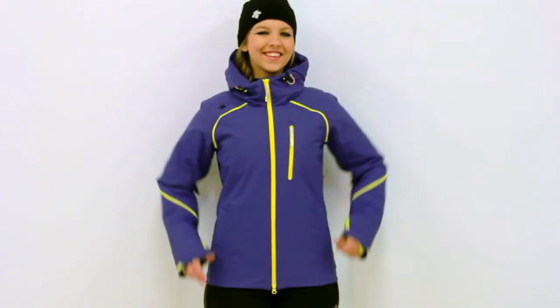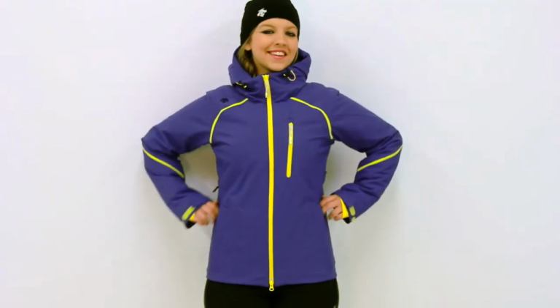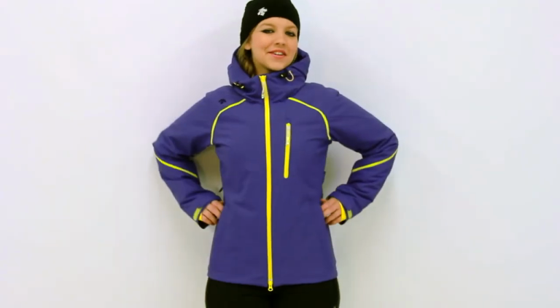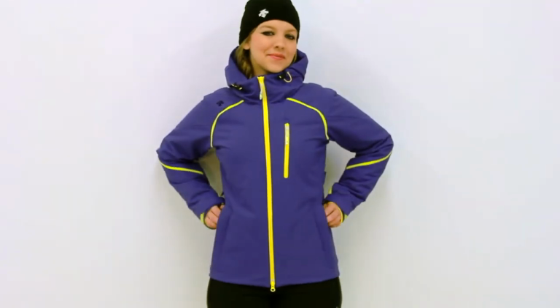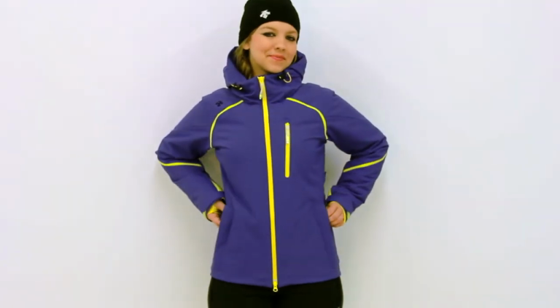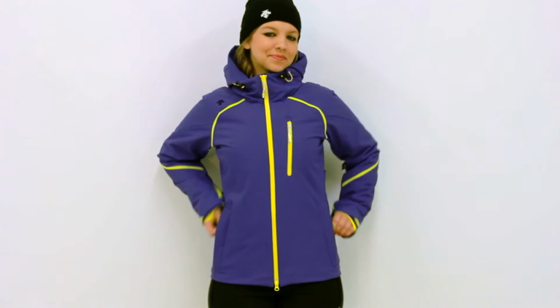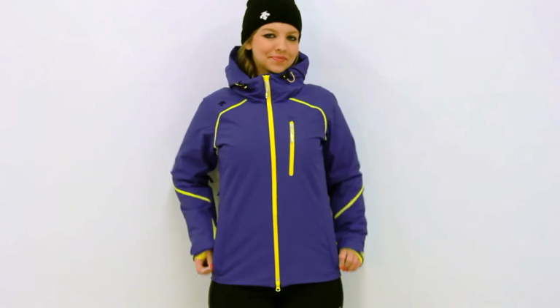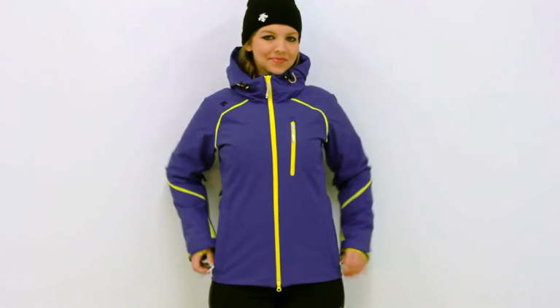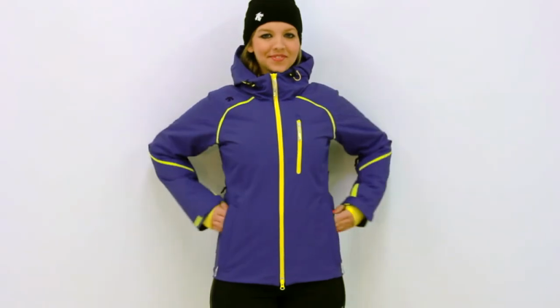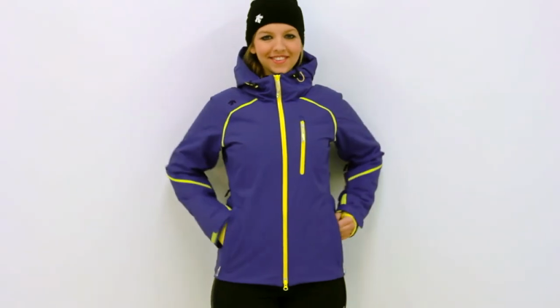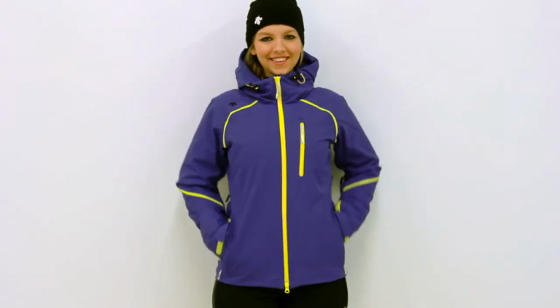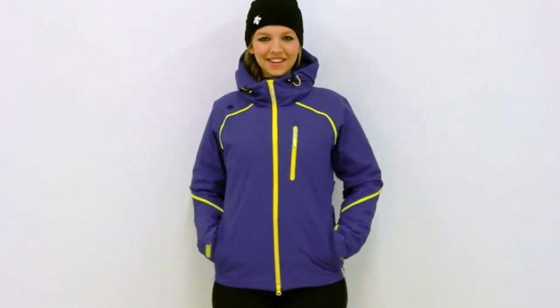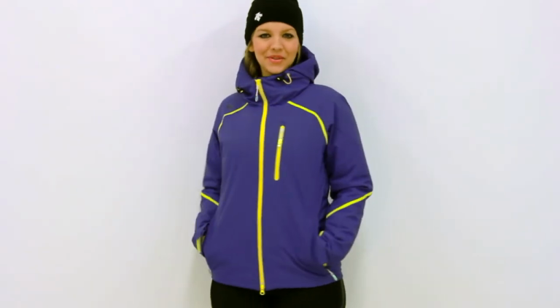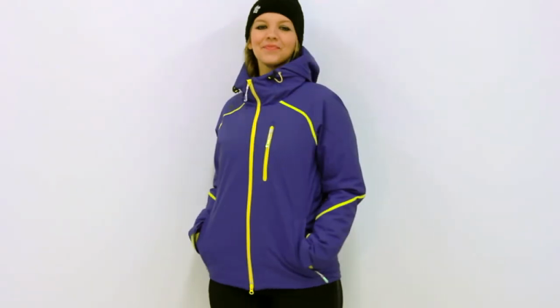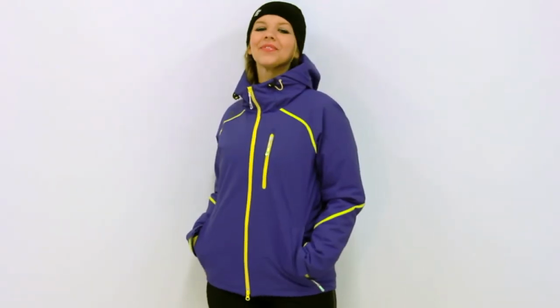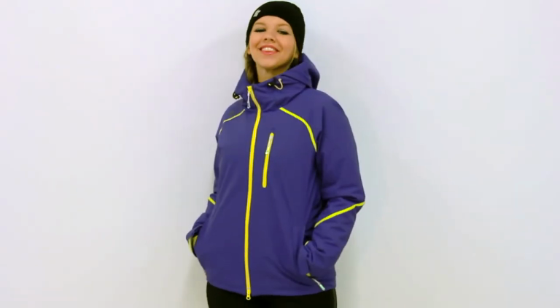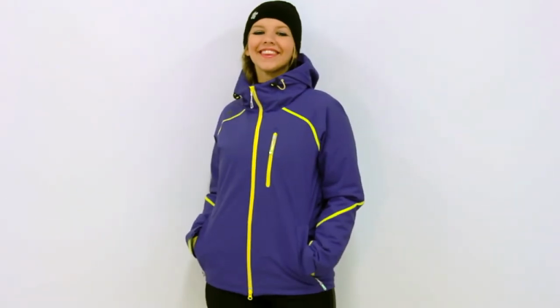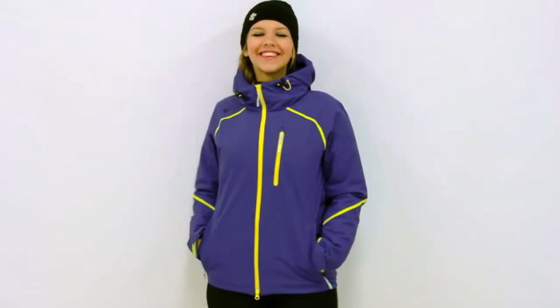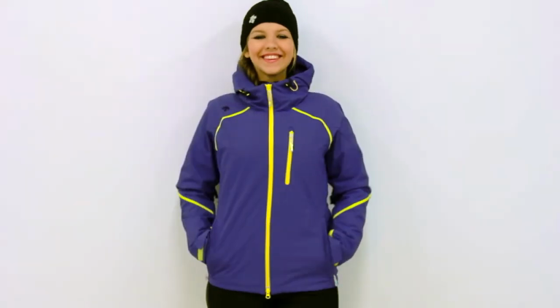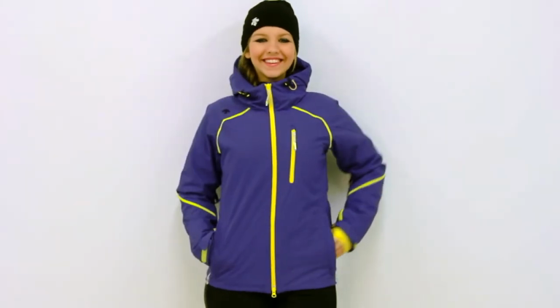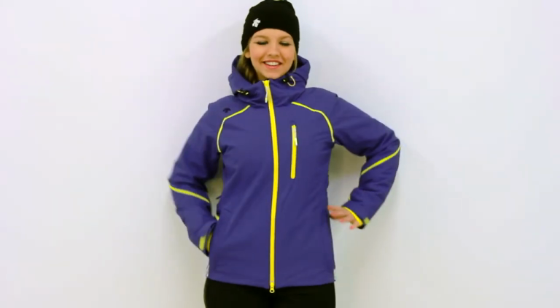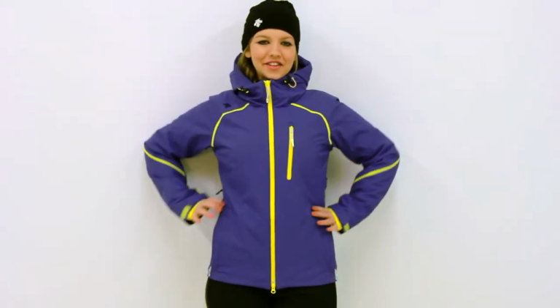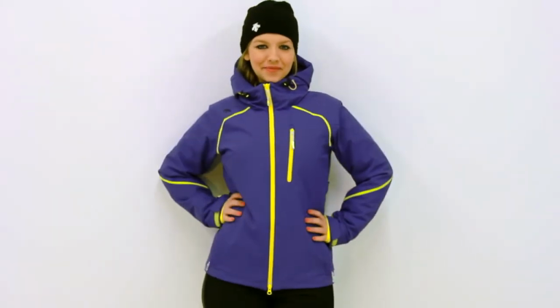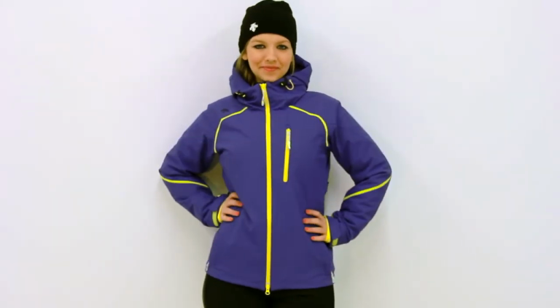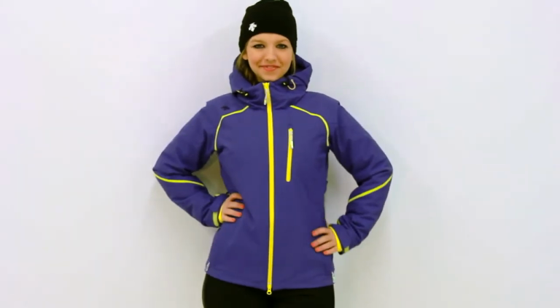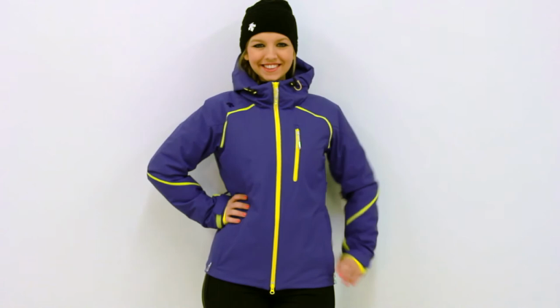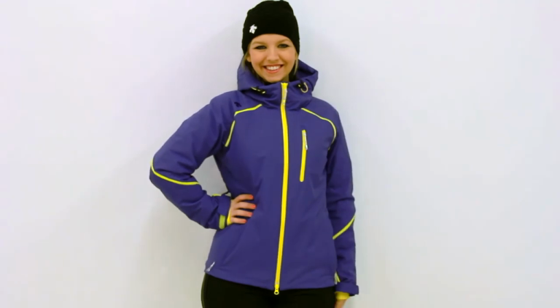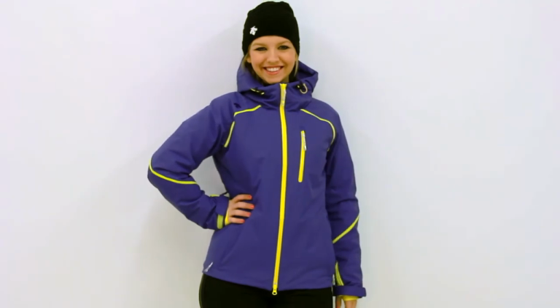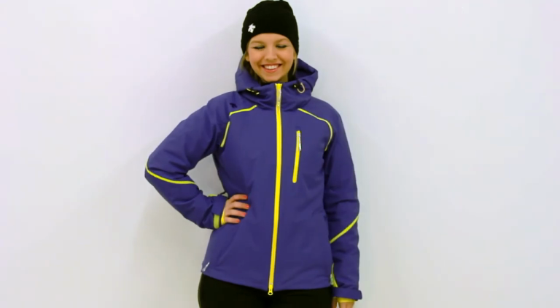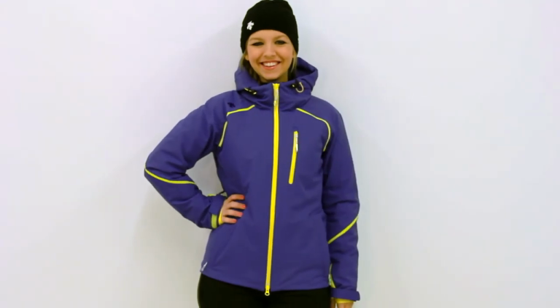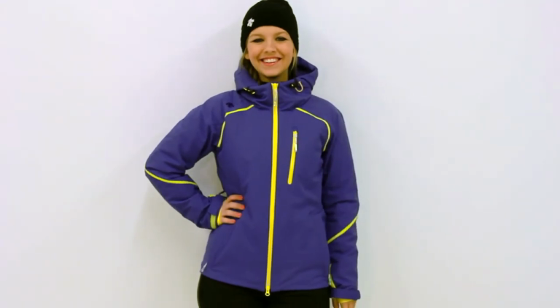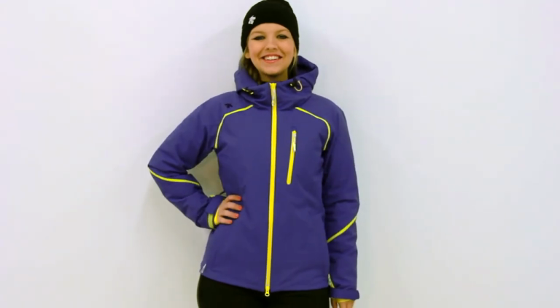Descent's Kenzie Jacket's sleek style pops with colorful zippers. The Kenzie is a perfect choice for women seeking a casual balance of functionality and comfort.